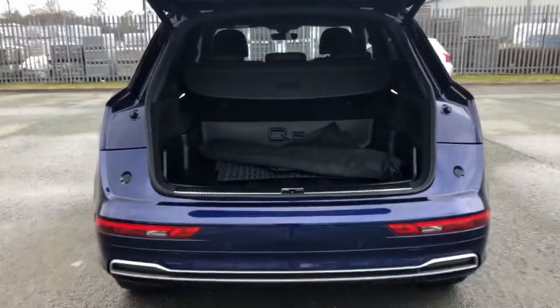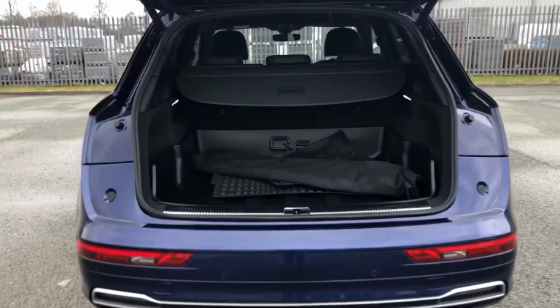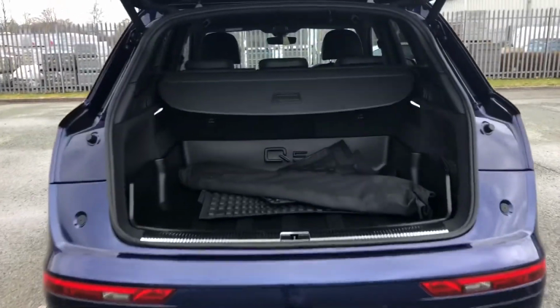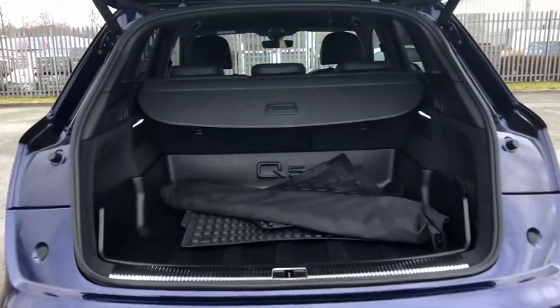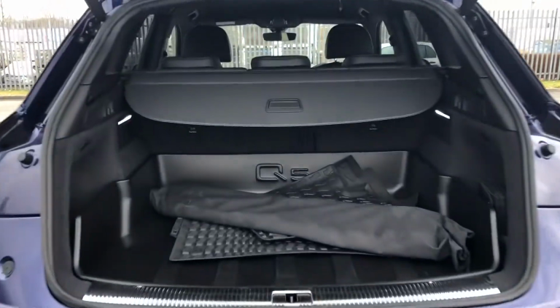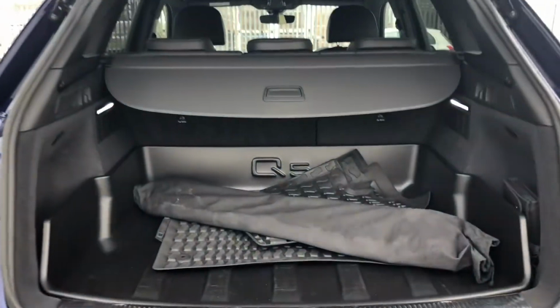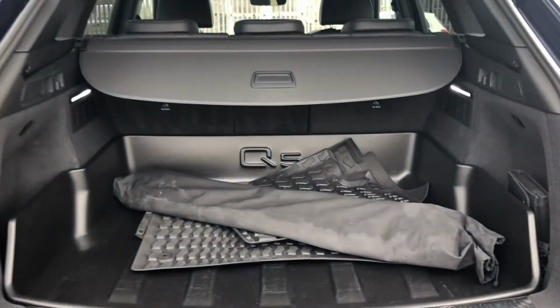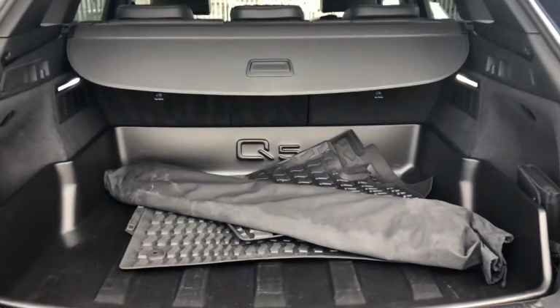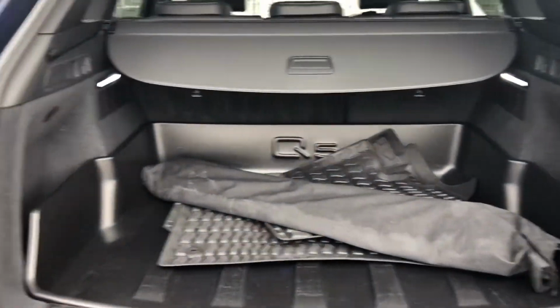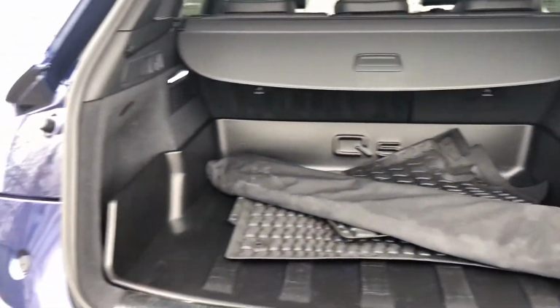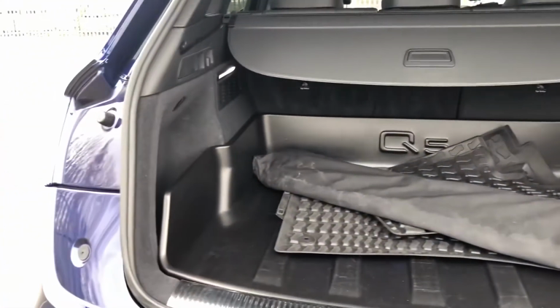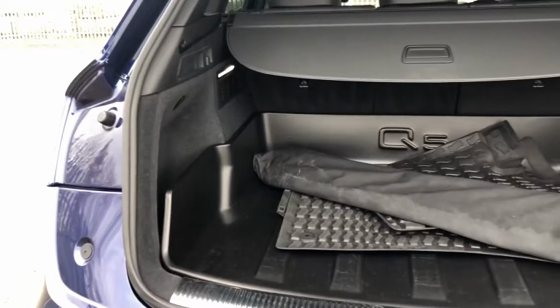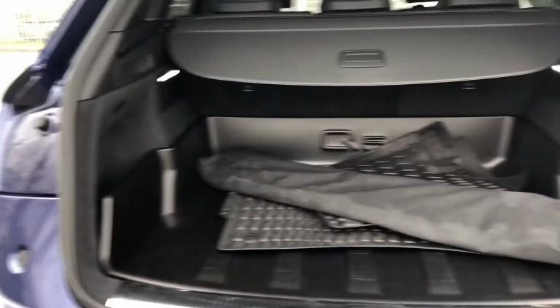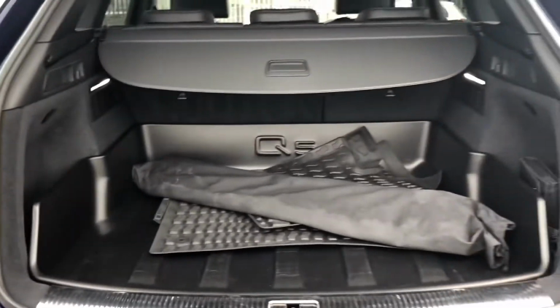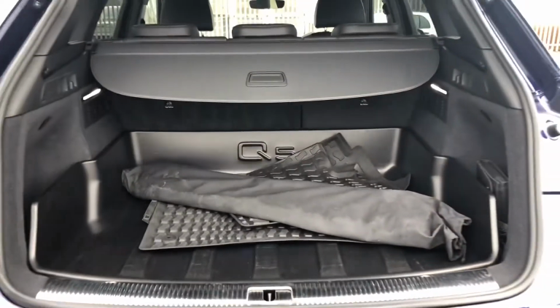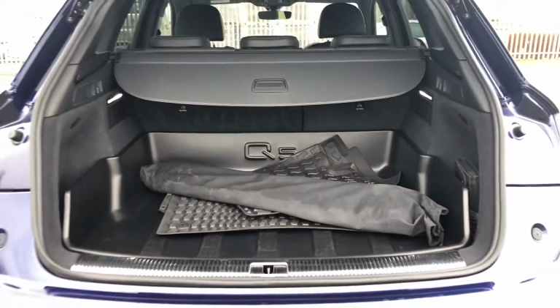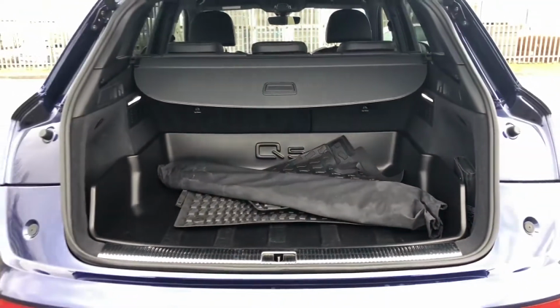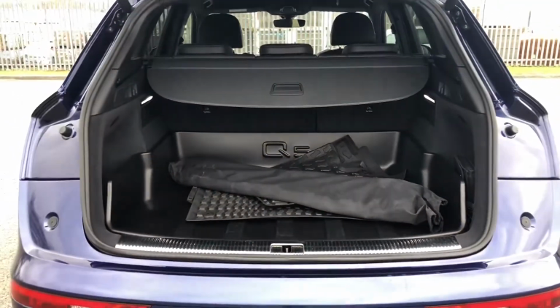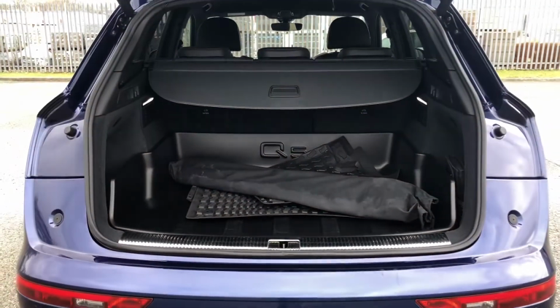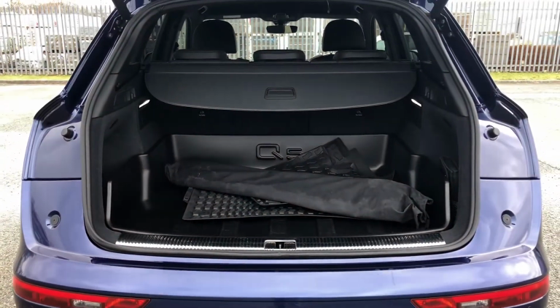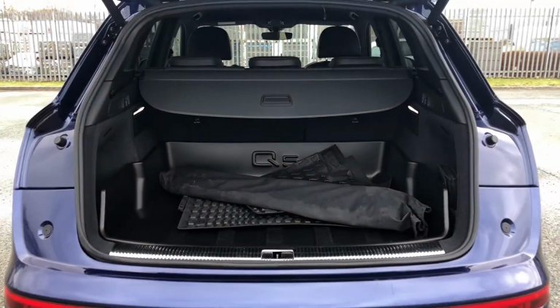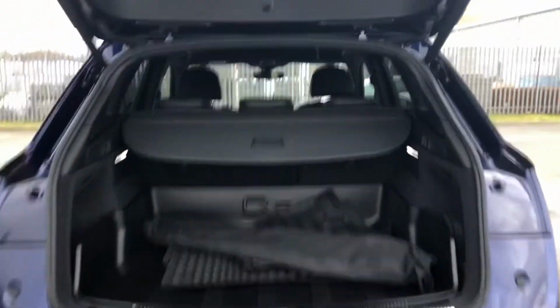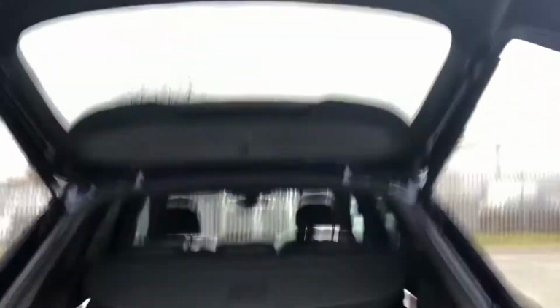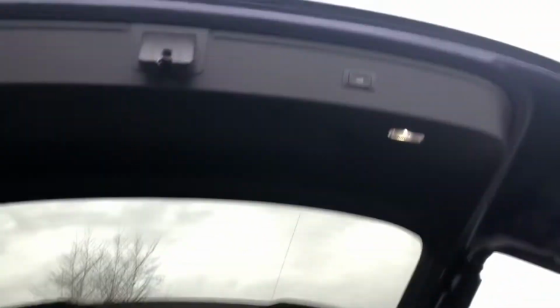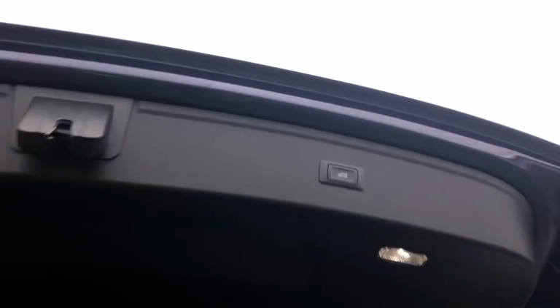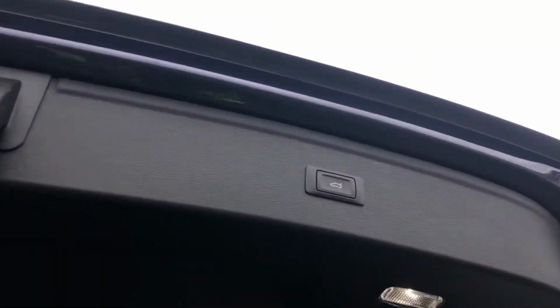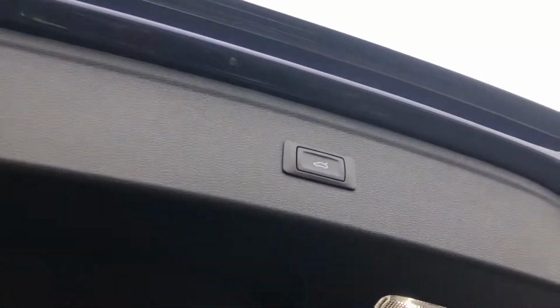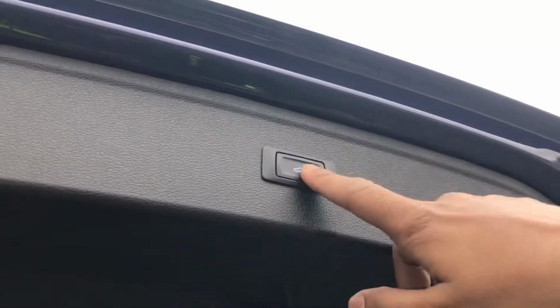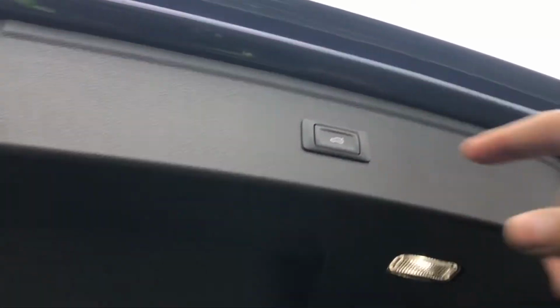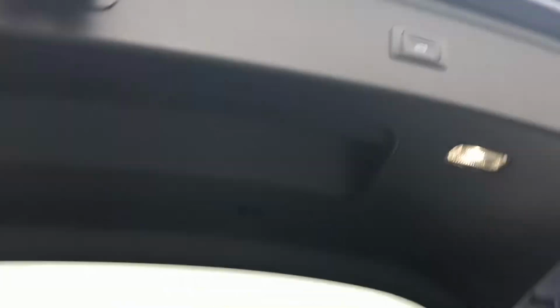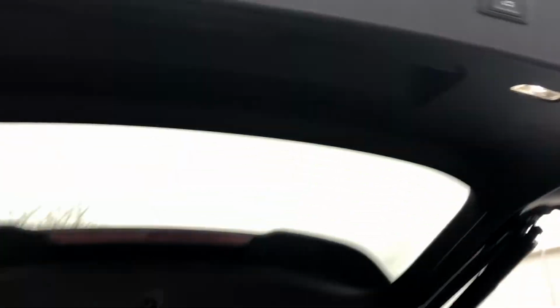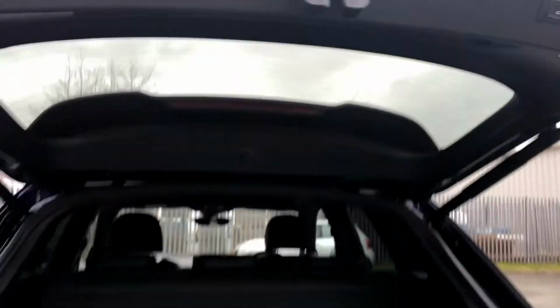As you can see, it opens up to a spacious boot with more than enough room for all of your belongings, and if you'd like to create more space you can fold the rear seats. Once you've loaded everything, just press the button on the power-operated tailgate and it will close for you.